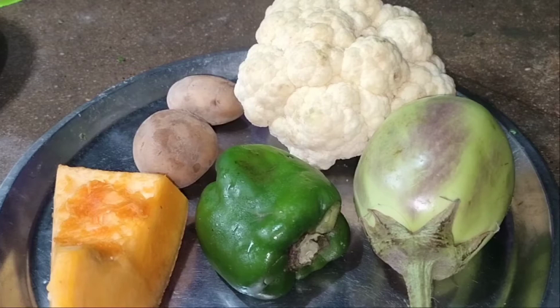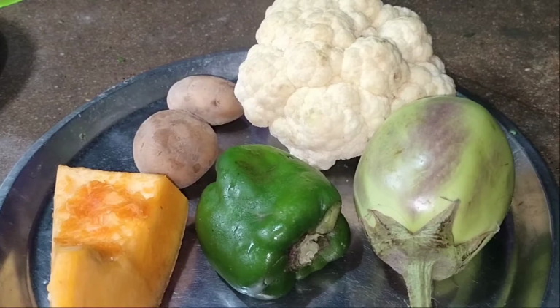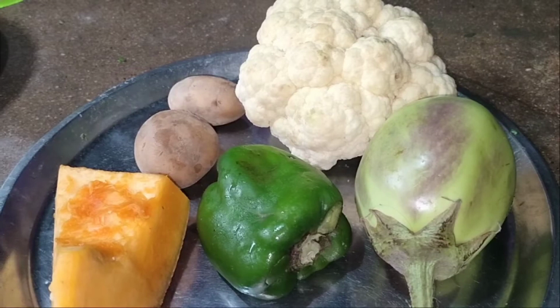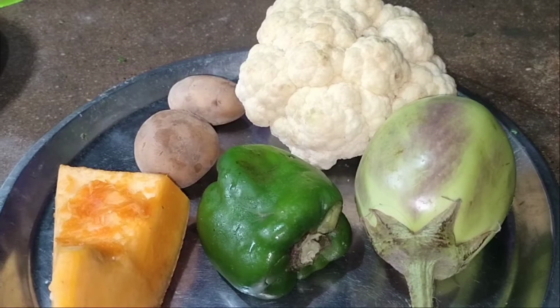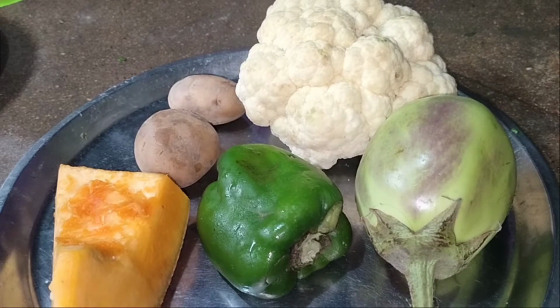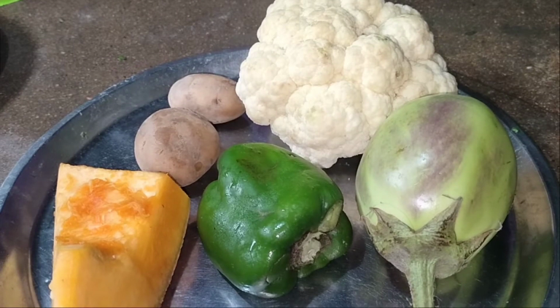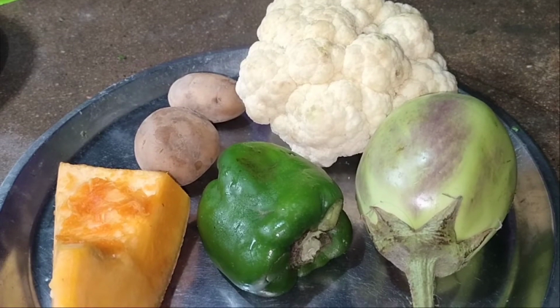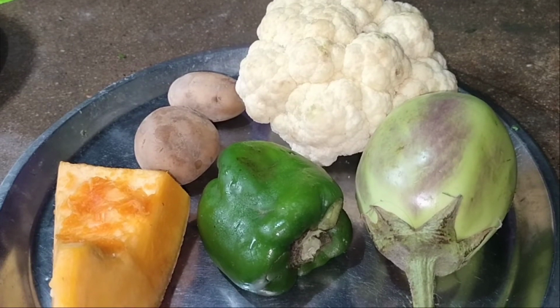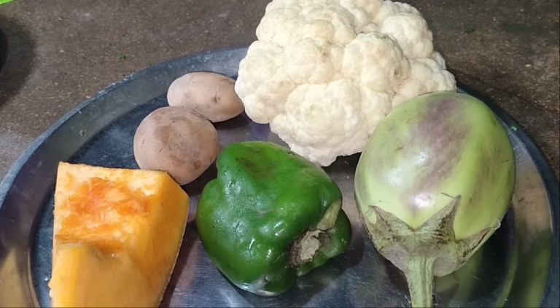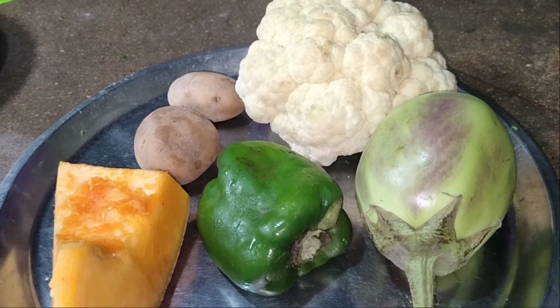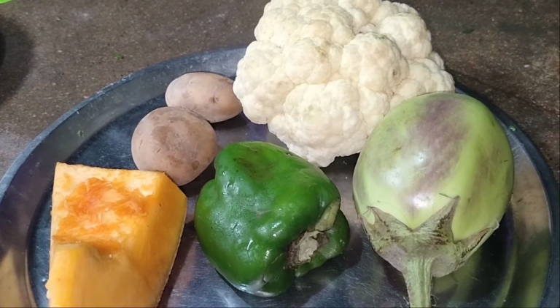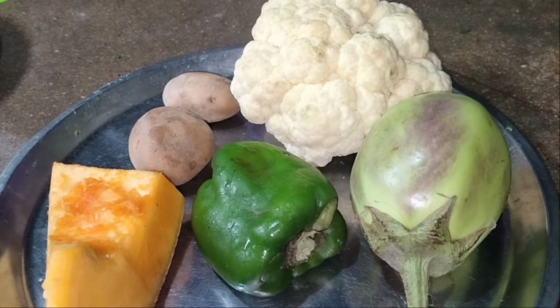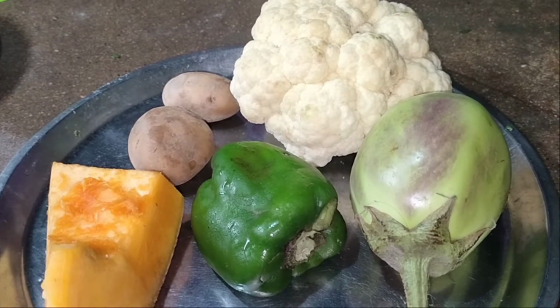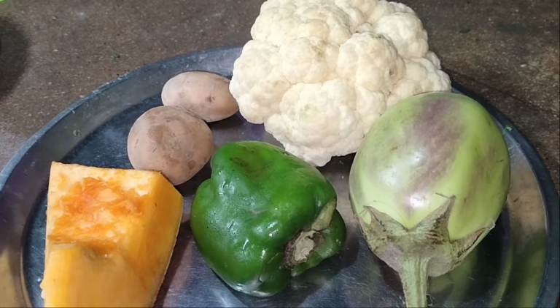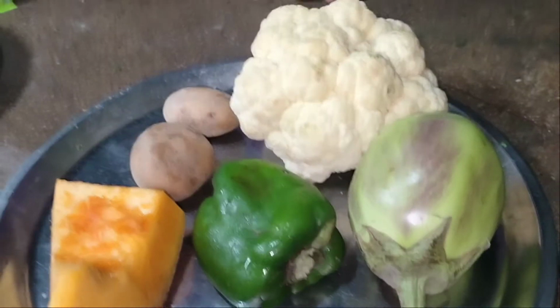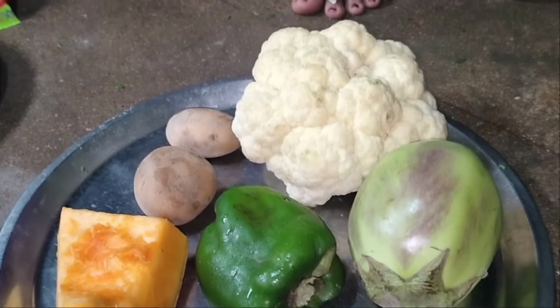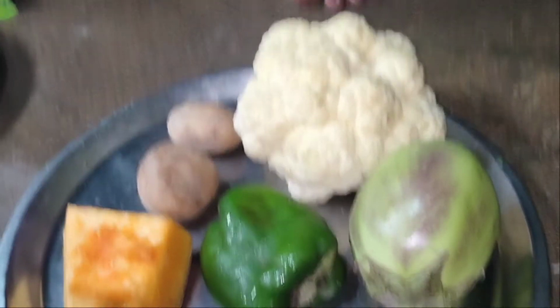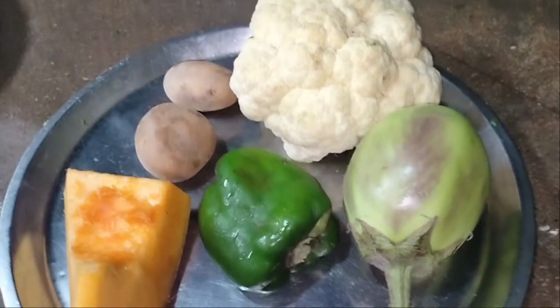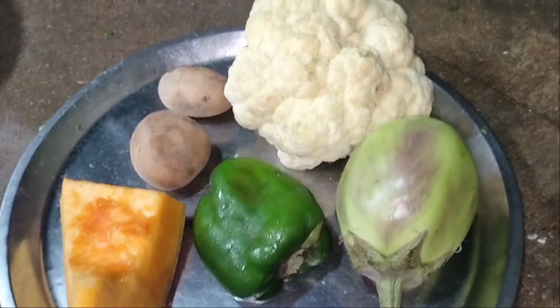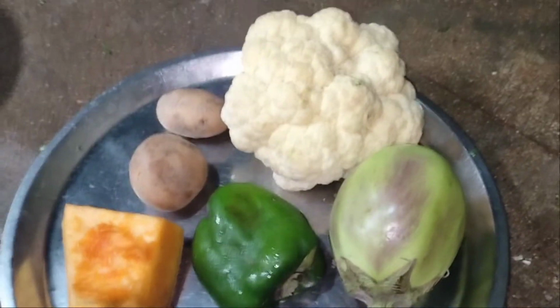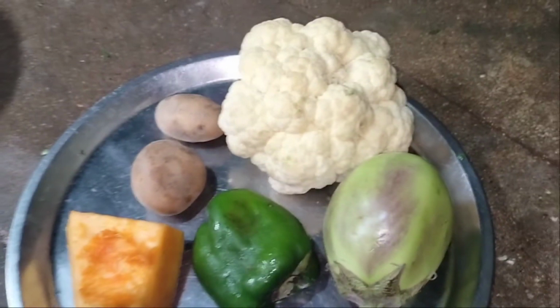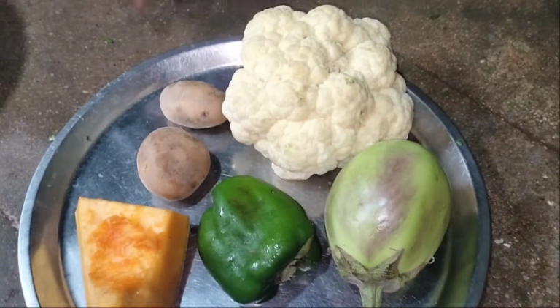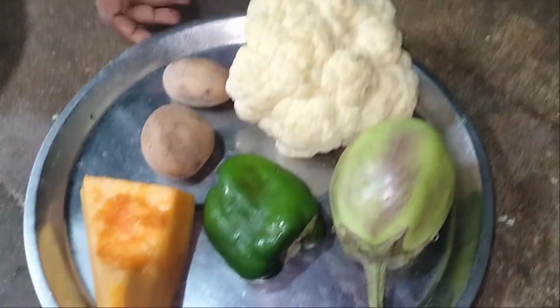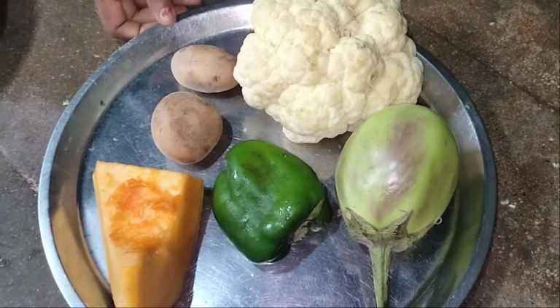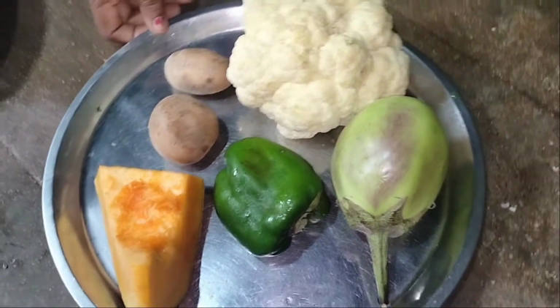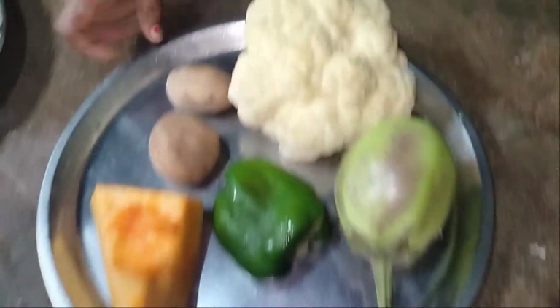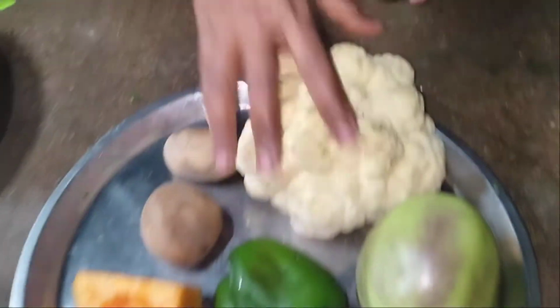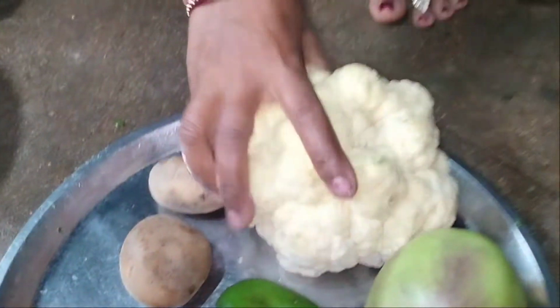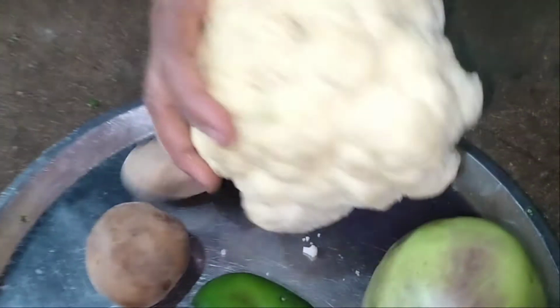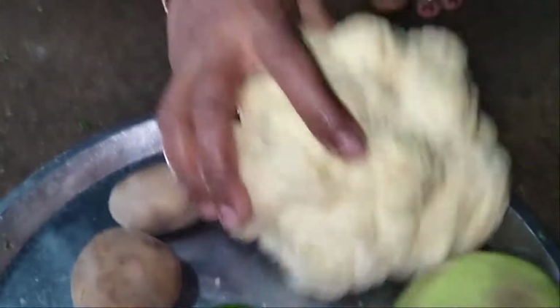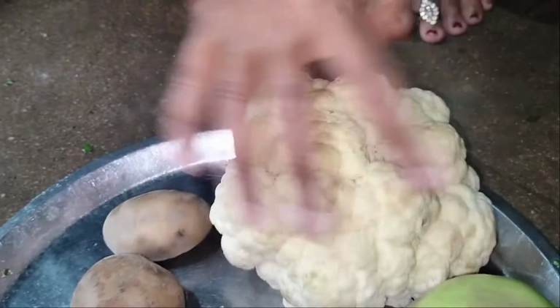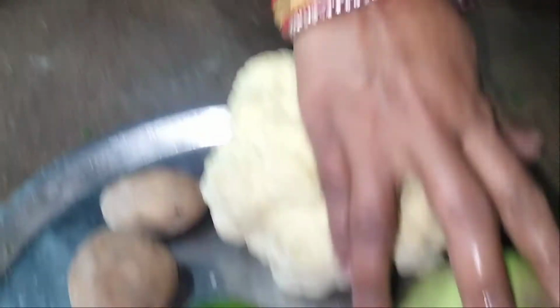Hello friends, welcome to the kitchen. Today we have a pukubi, hanta, maikhan,